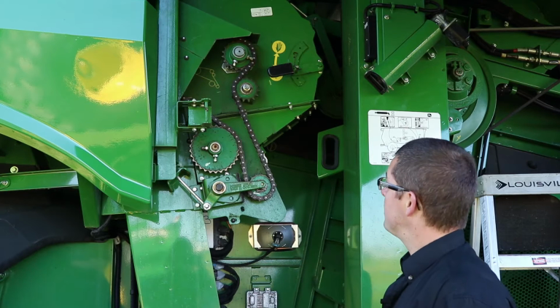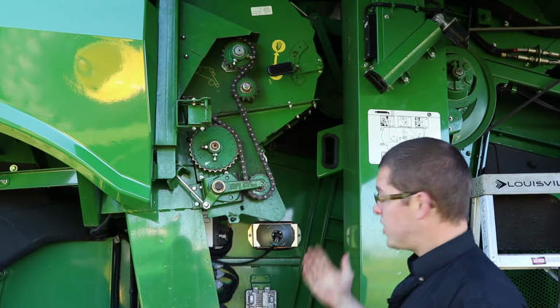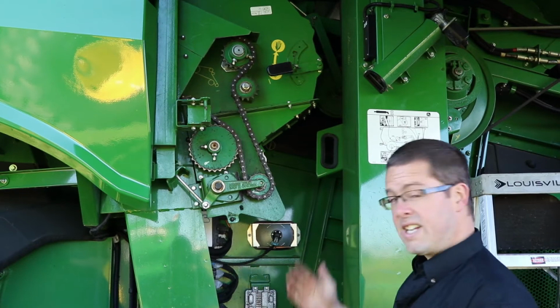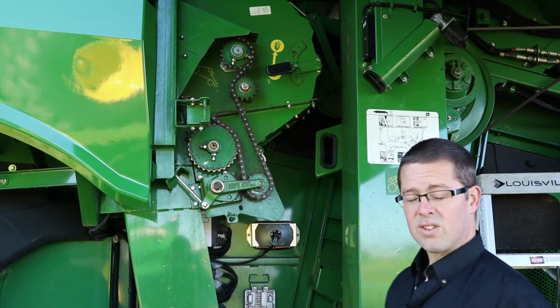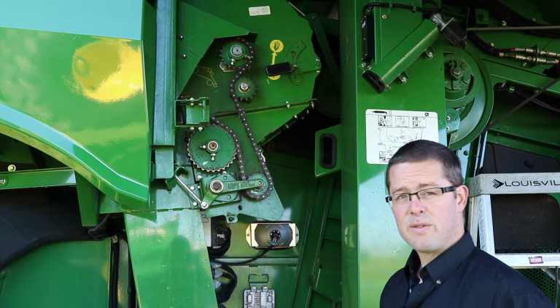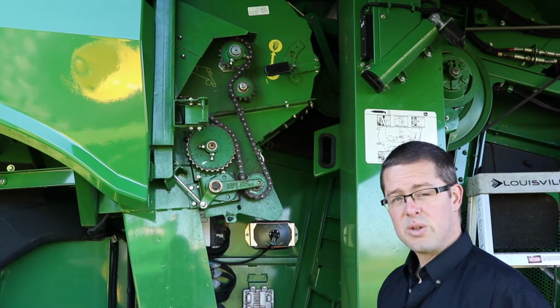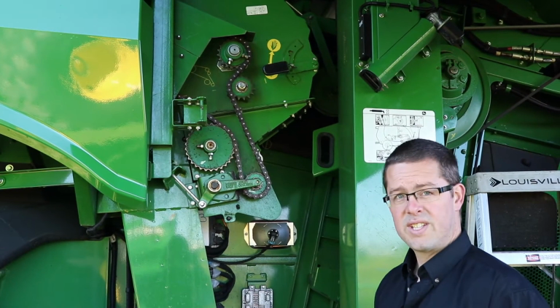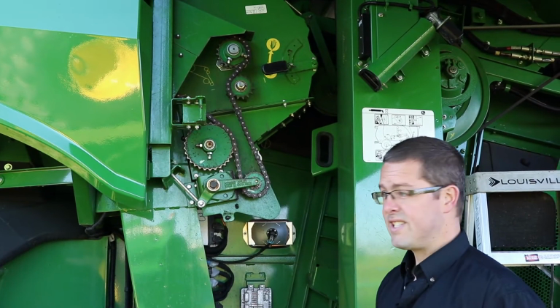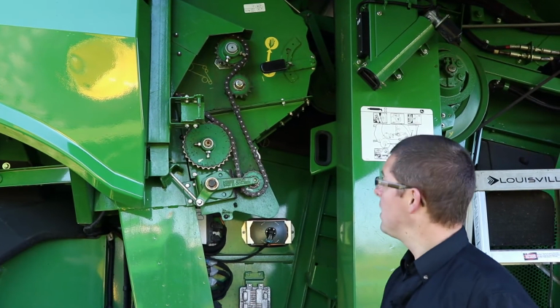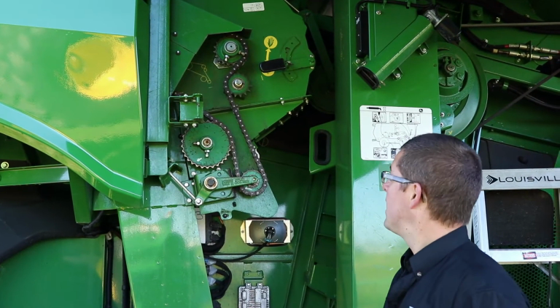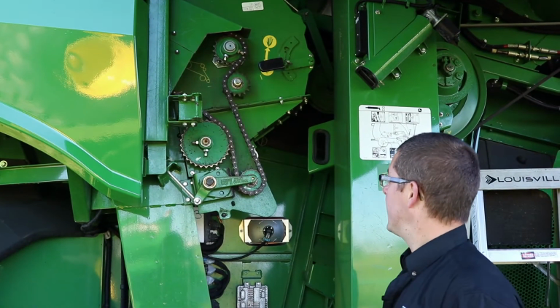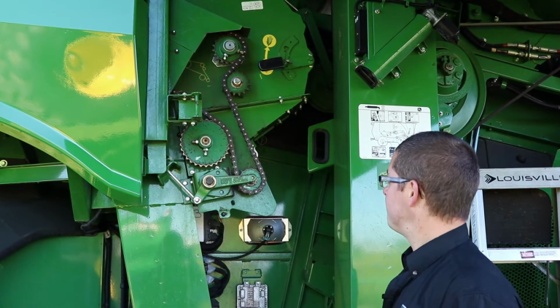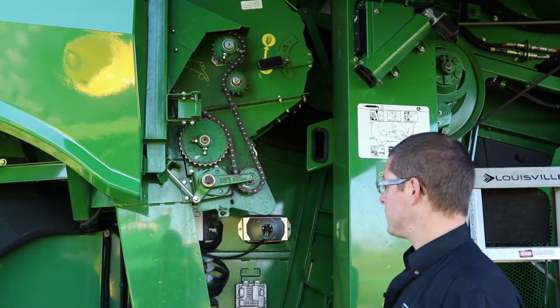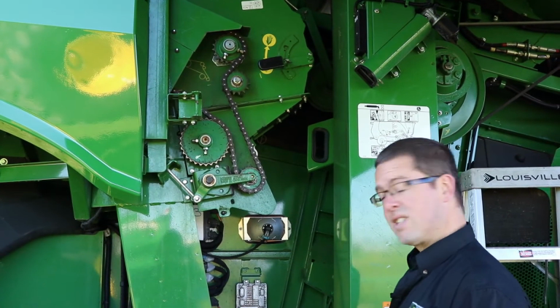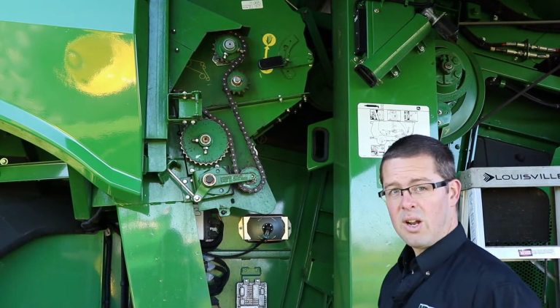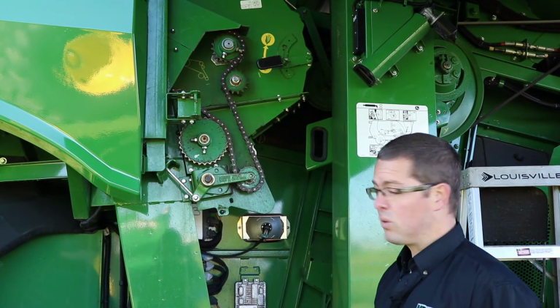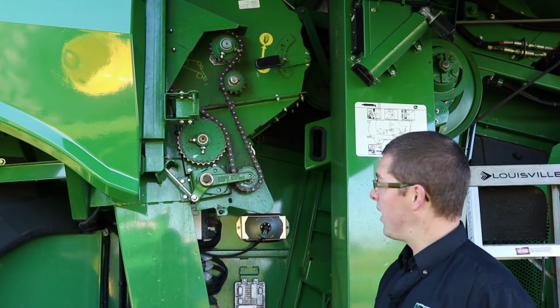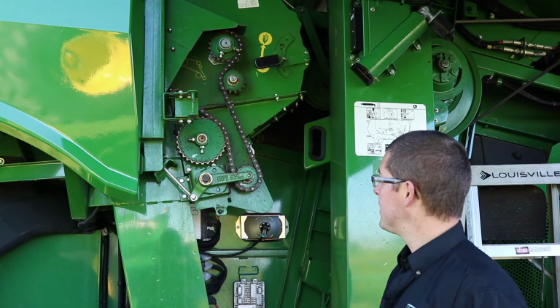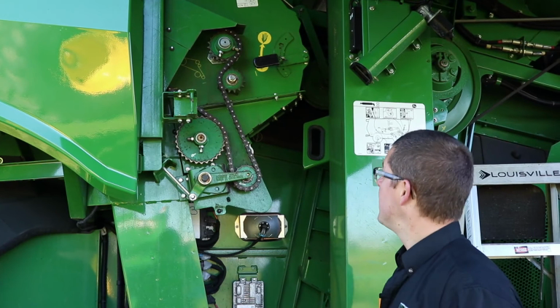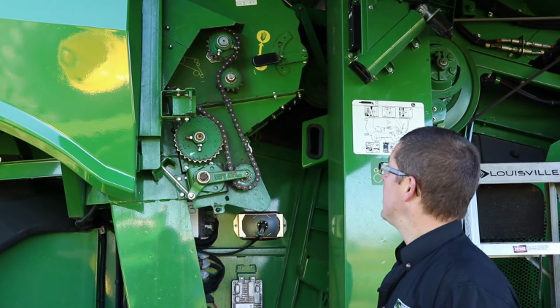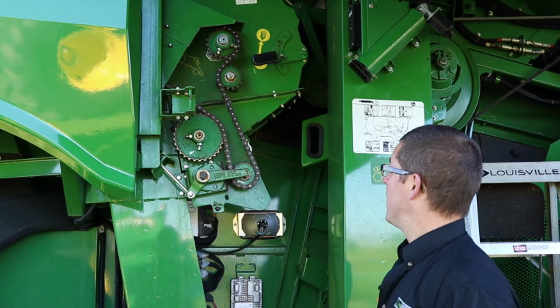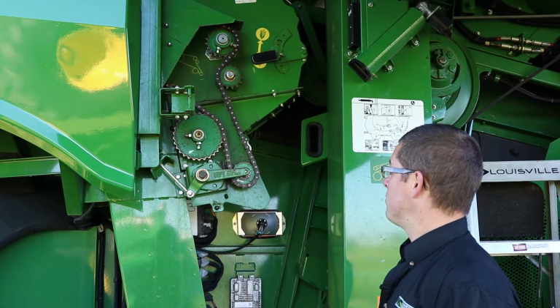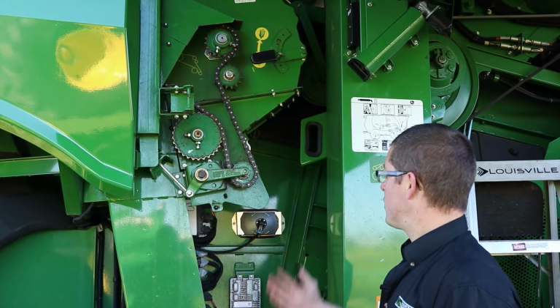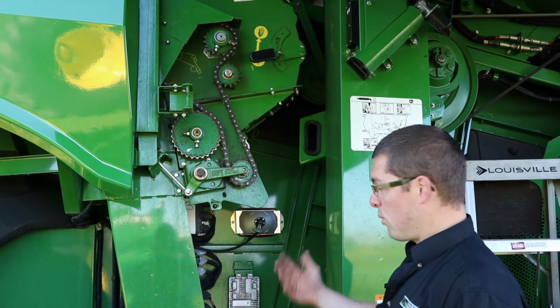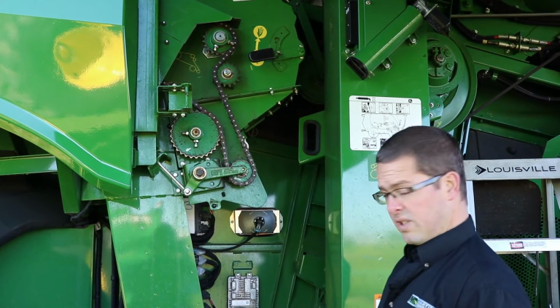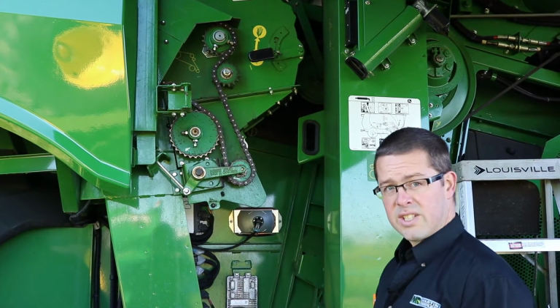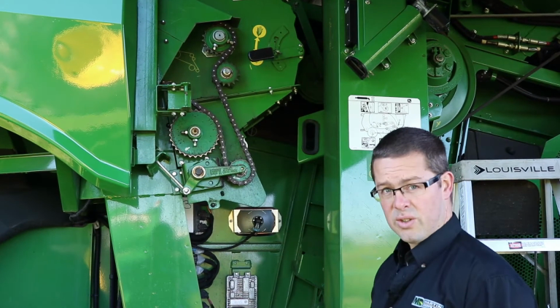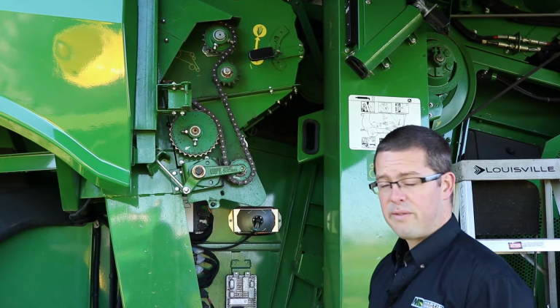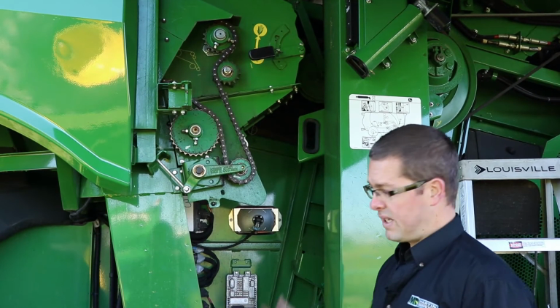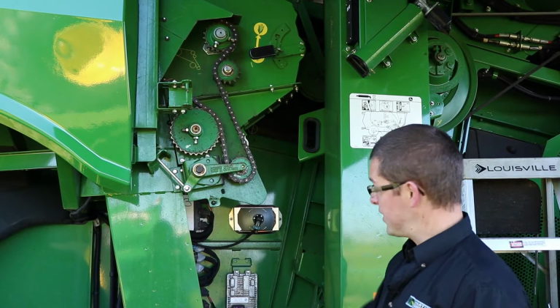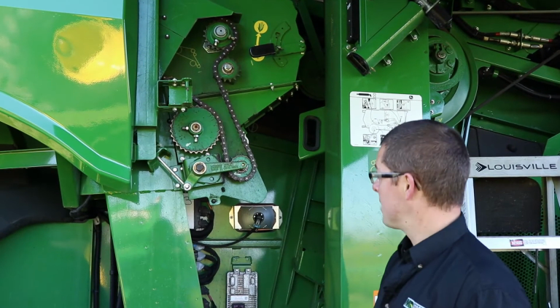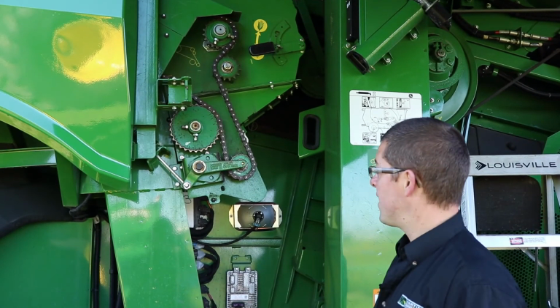This chain takes a lot of abuse in the season and it gets forgotten about quite often. There are three bolts to get the shield off and then the shield comes down.